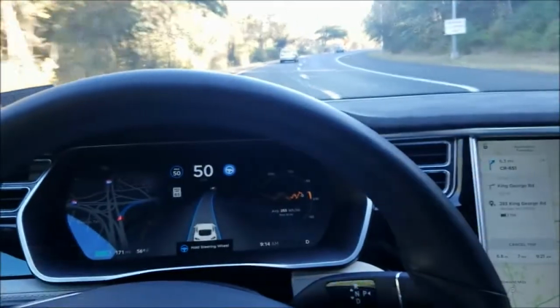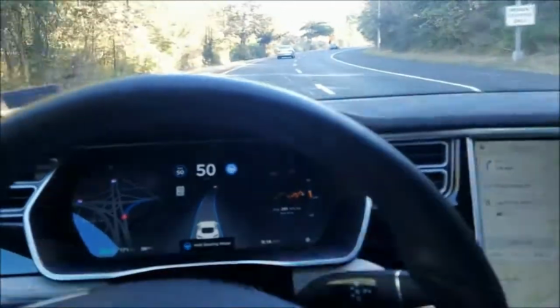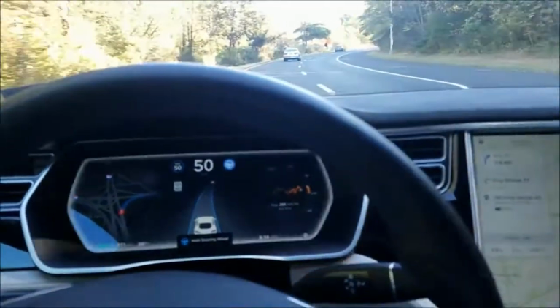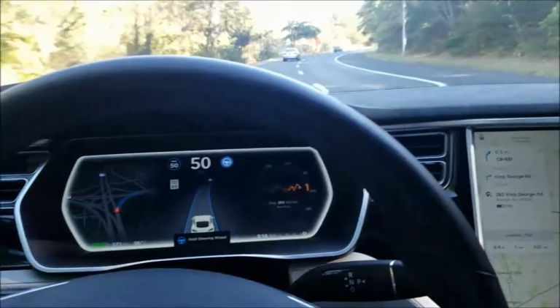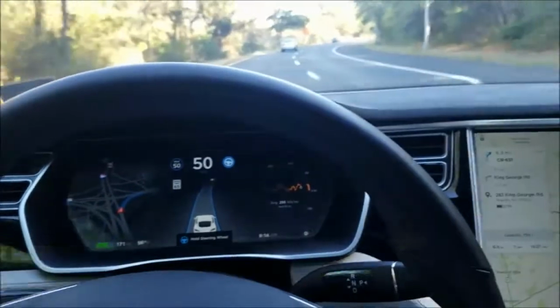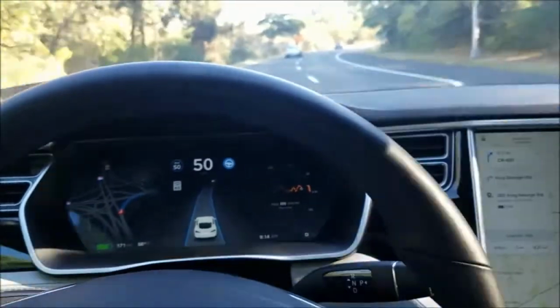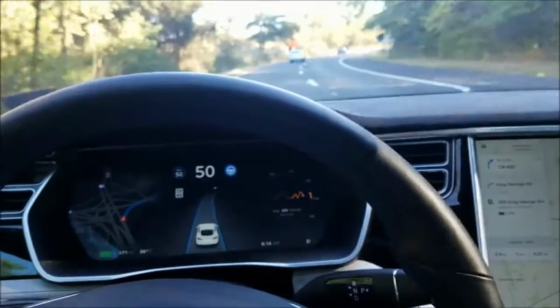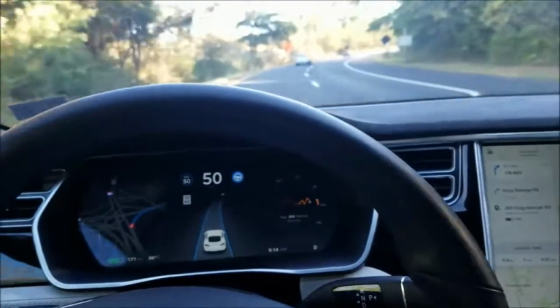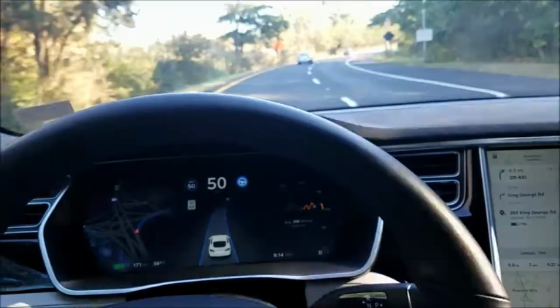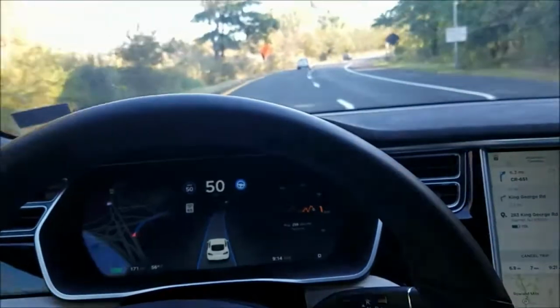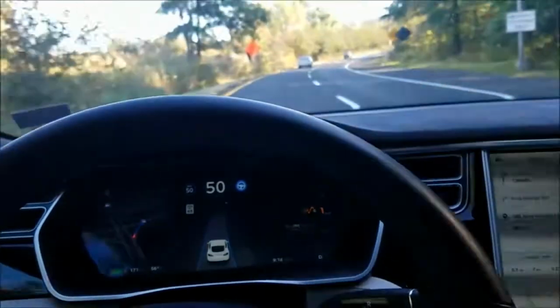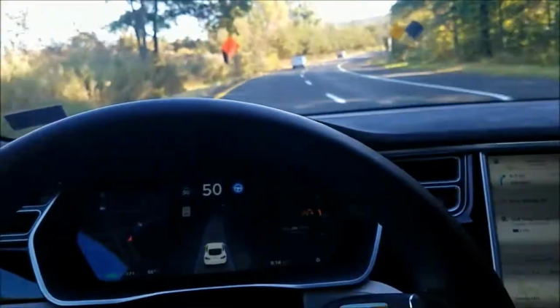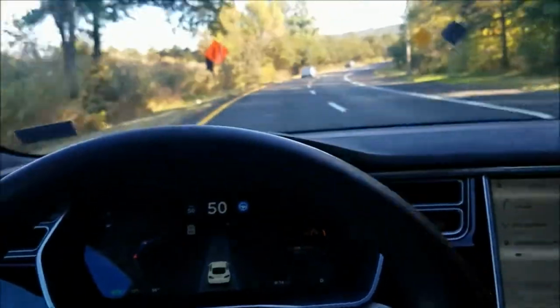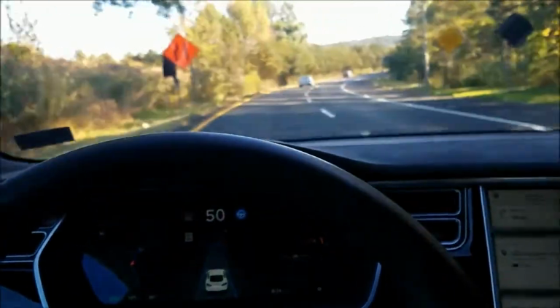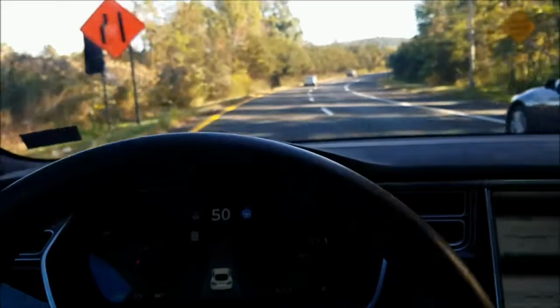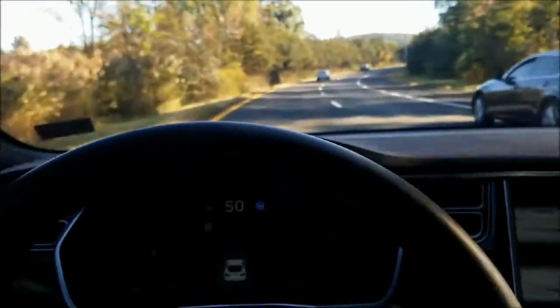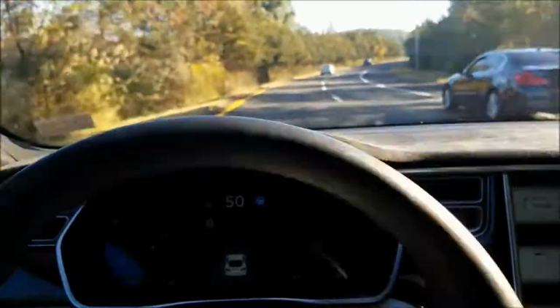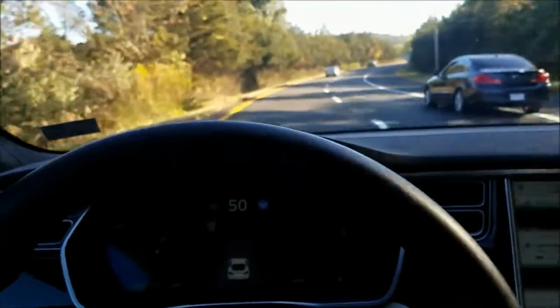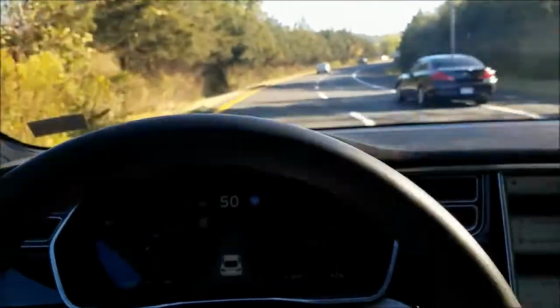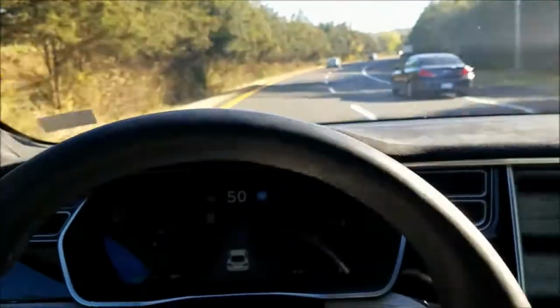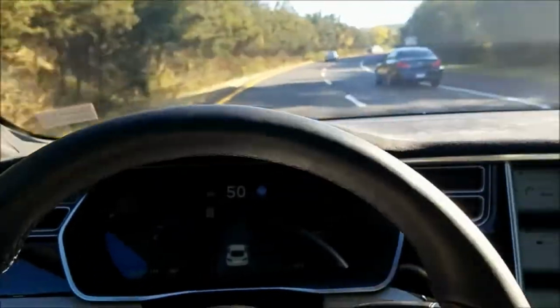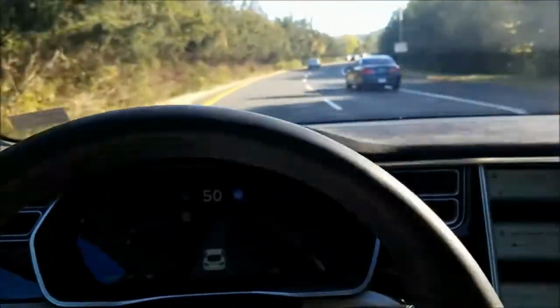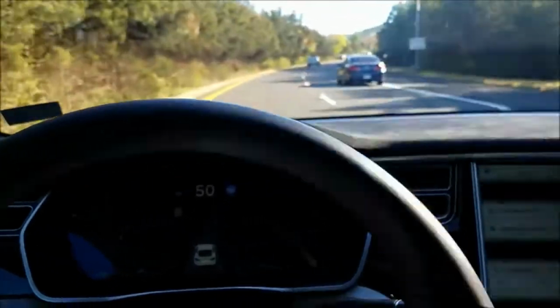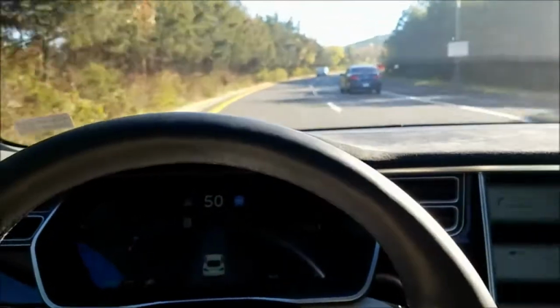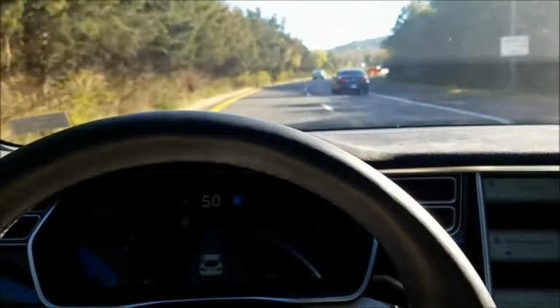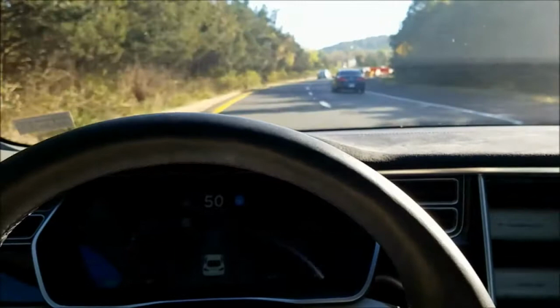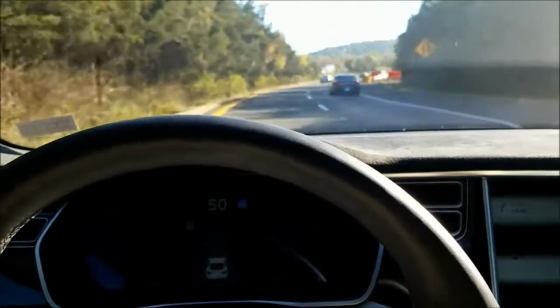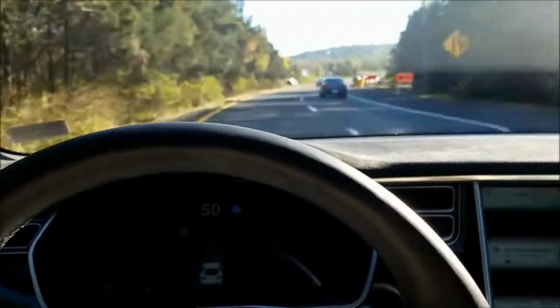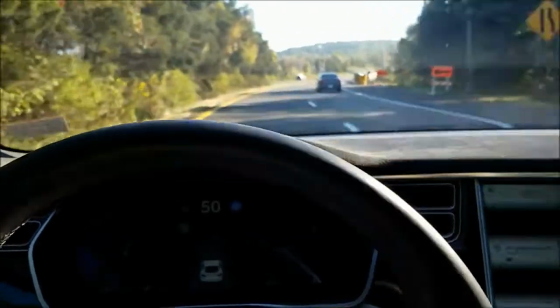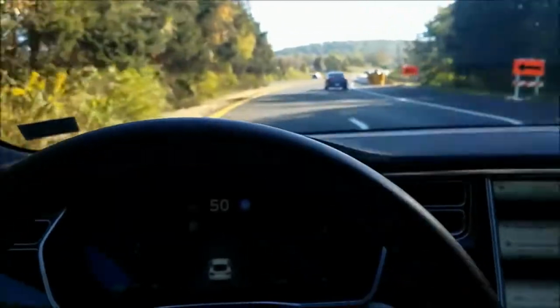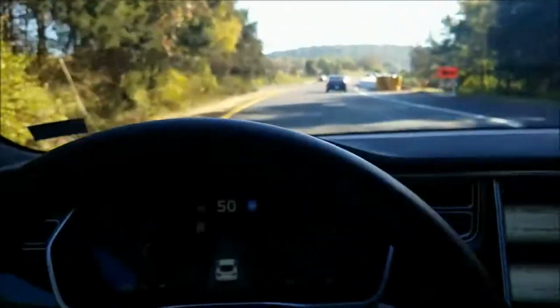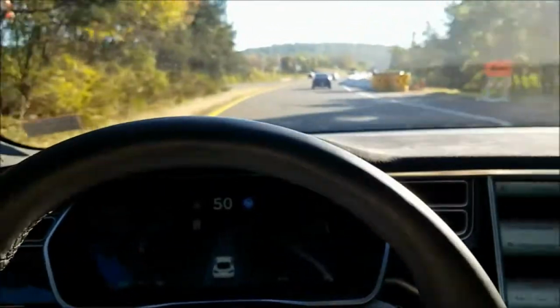Pretty sharp turn here. It has given me a warning. I just wiggled the wheel here — it didn't take over. And we're doing a sharp turn here.